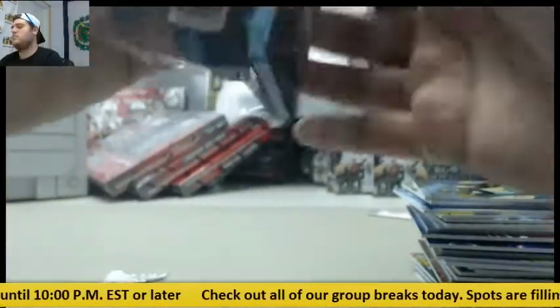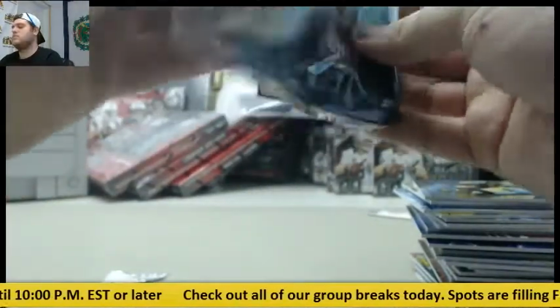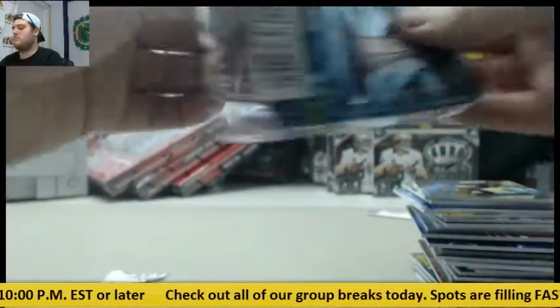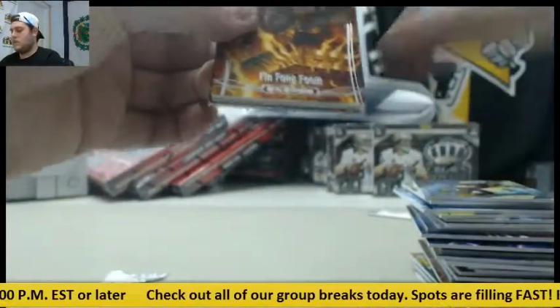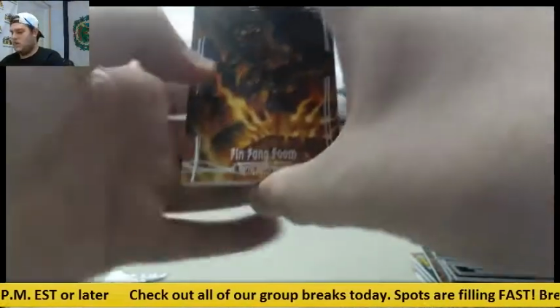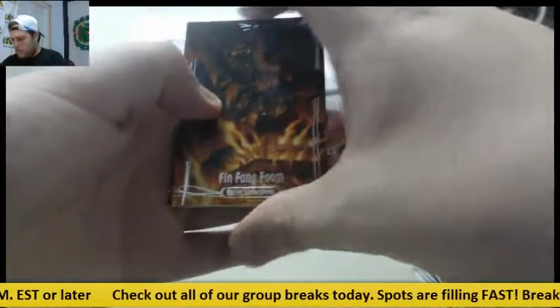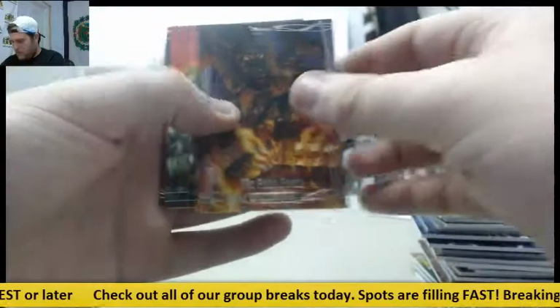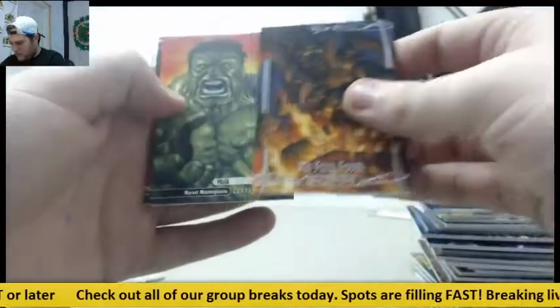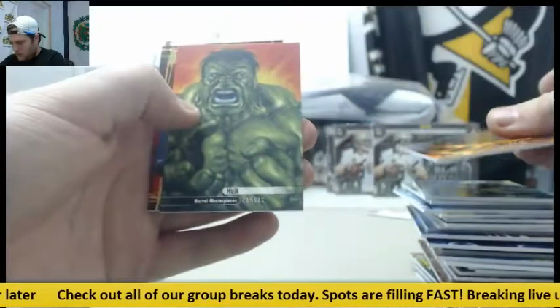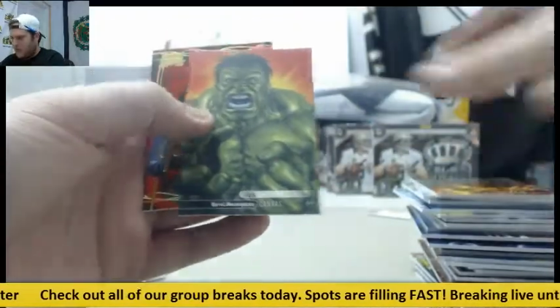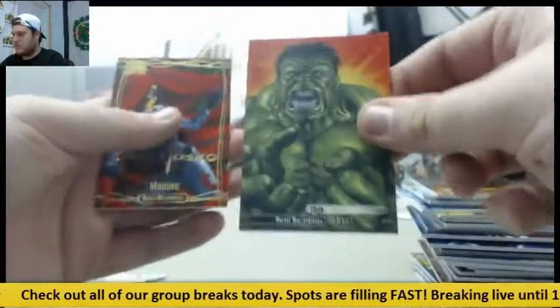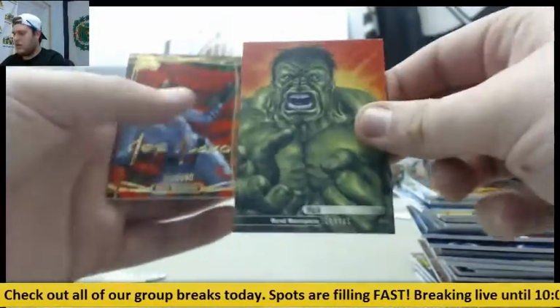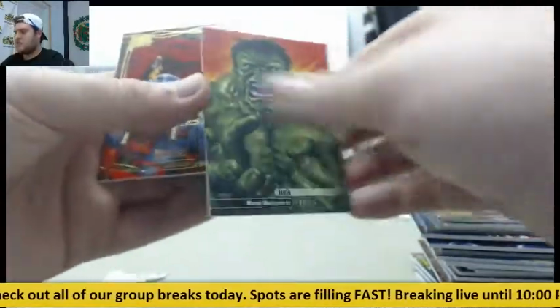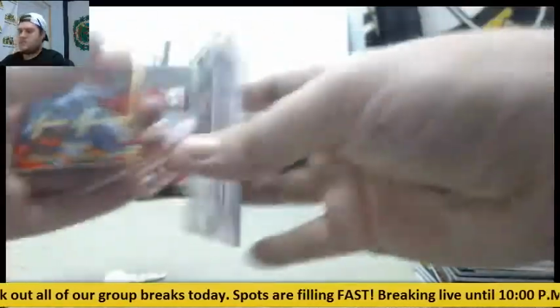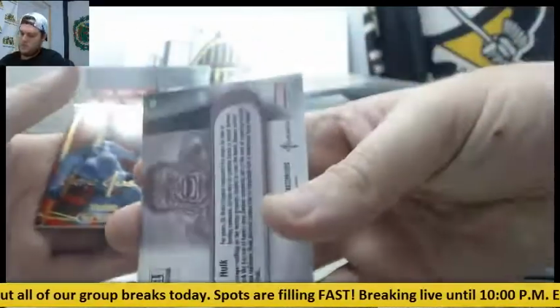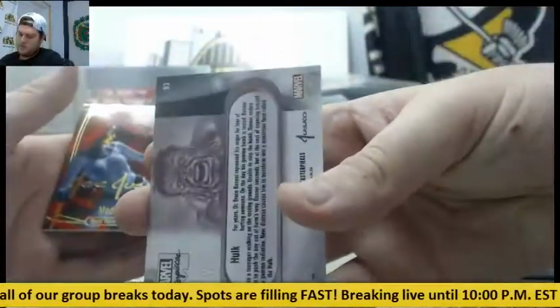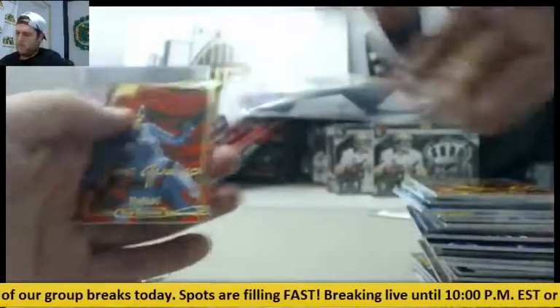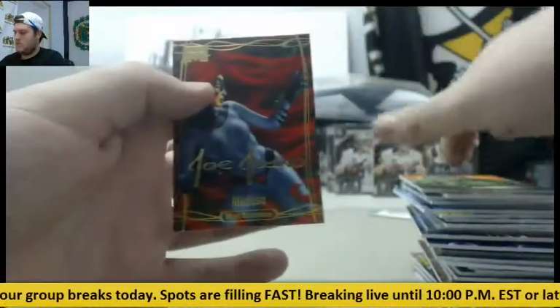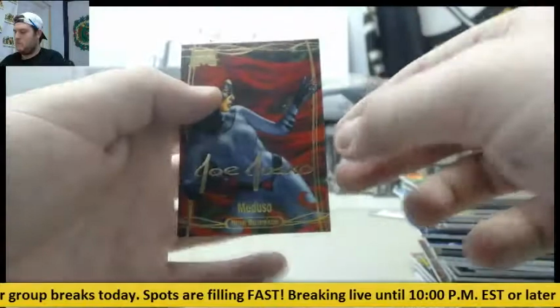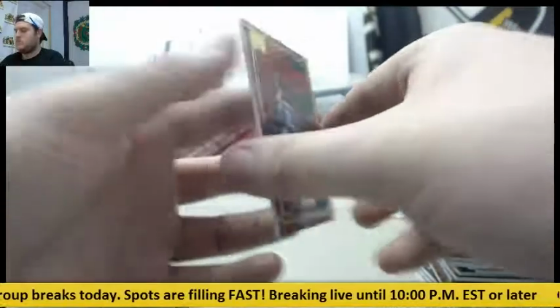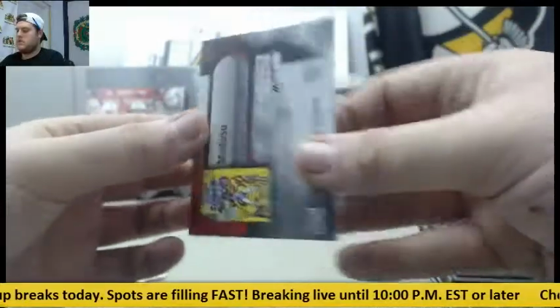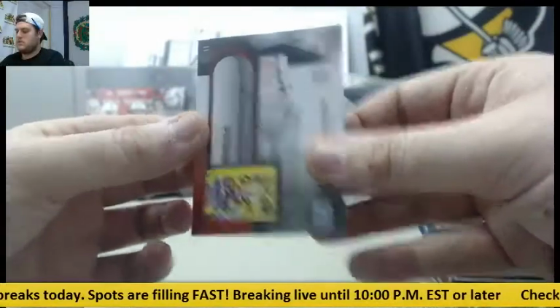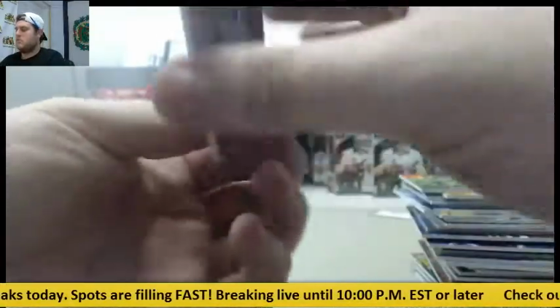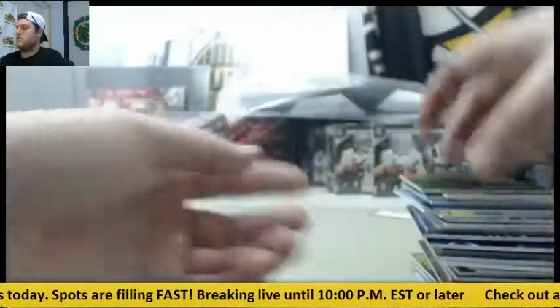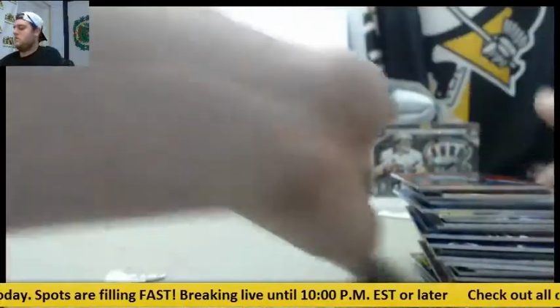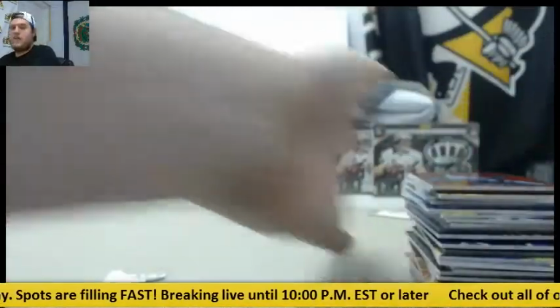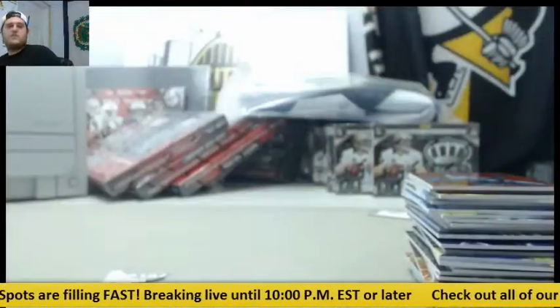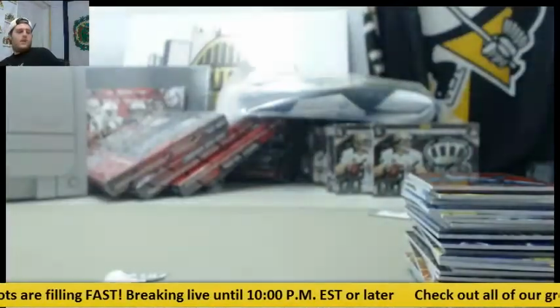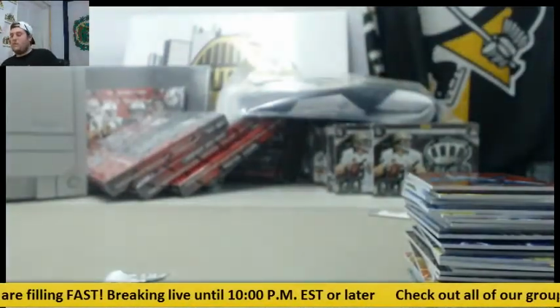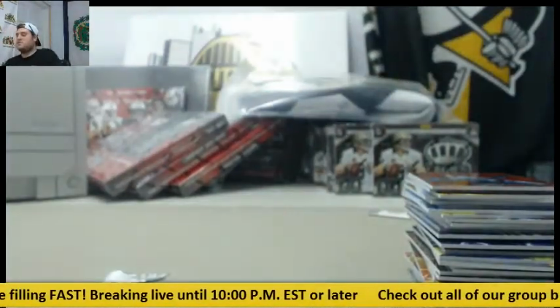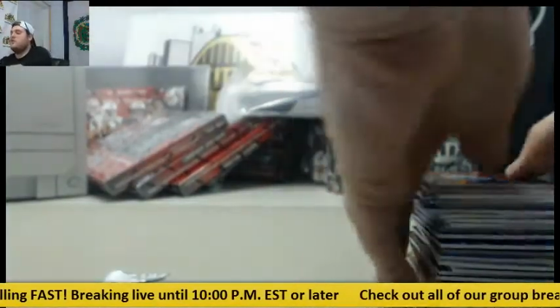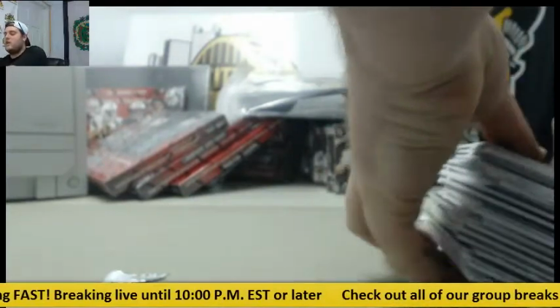Fin Fang Foom — oh, another canvas card! Hulk canvas card, and Medusa. Alright man, thanks for the break. I'll have that packed and shipped out for you today — thanks bud.